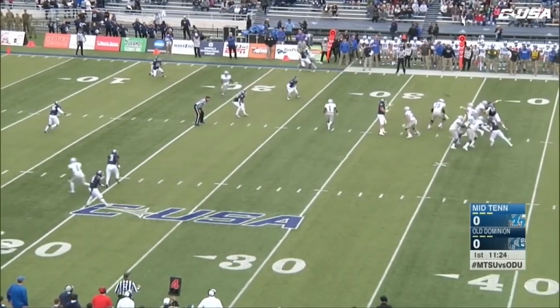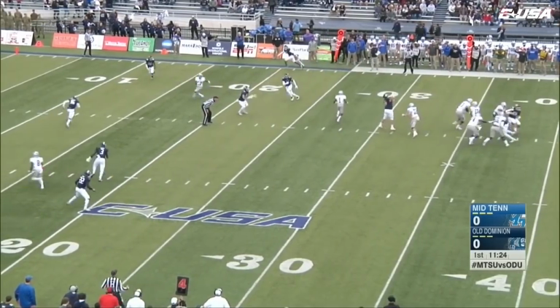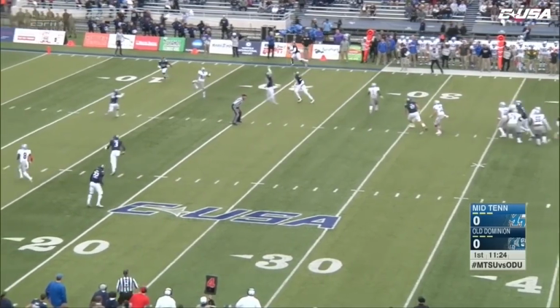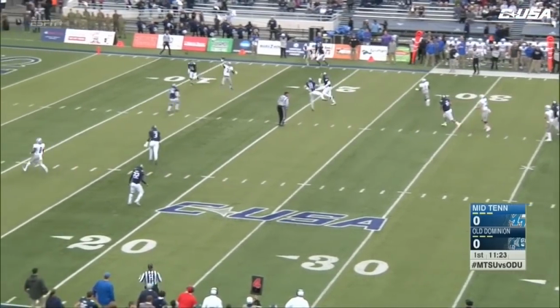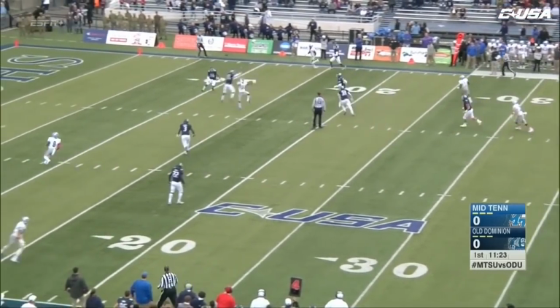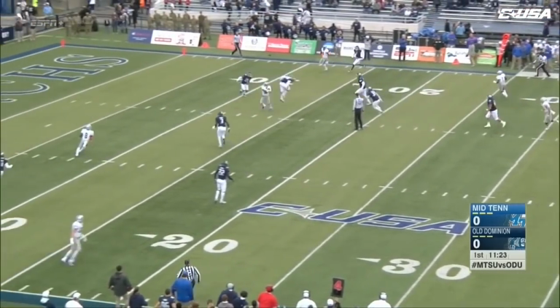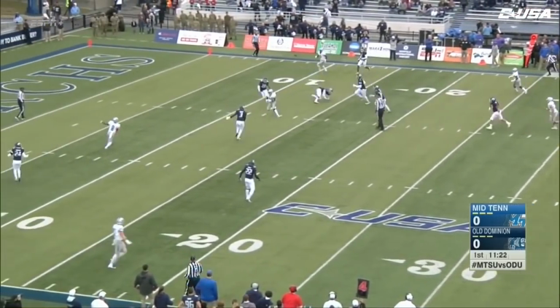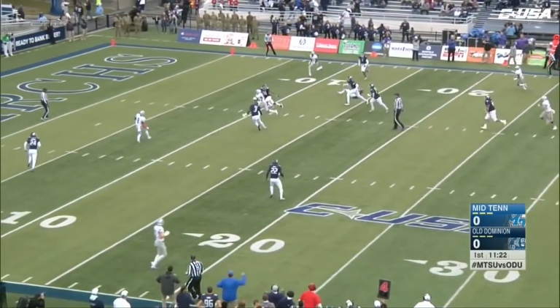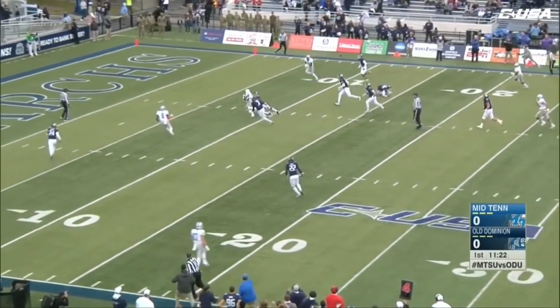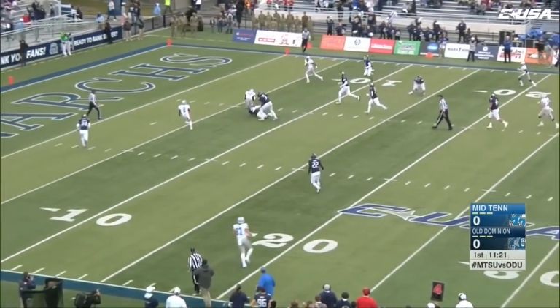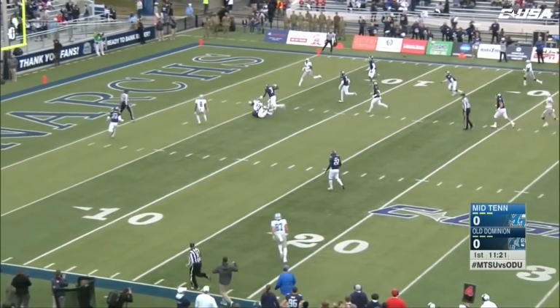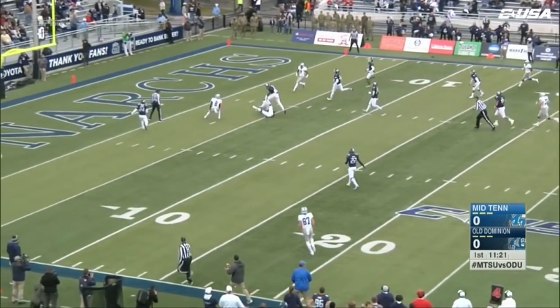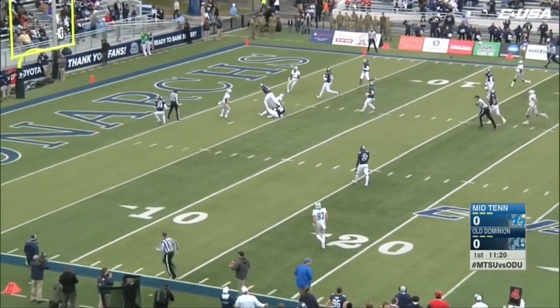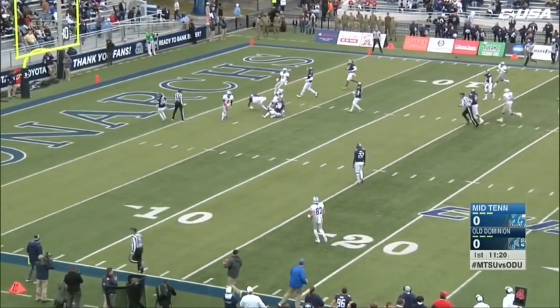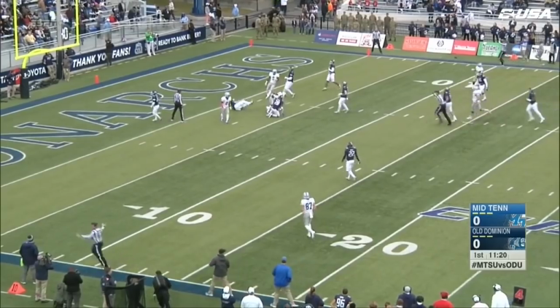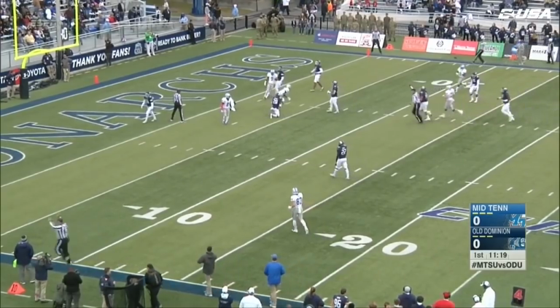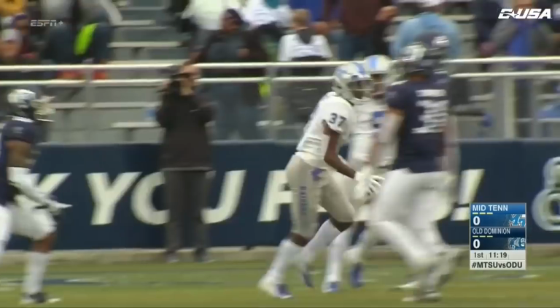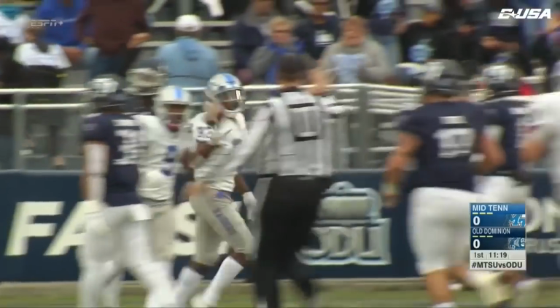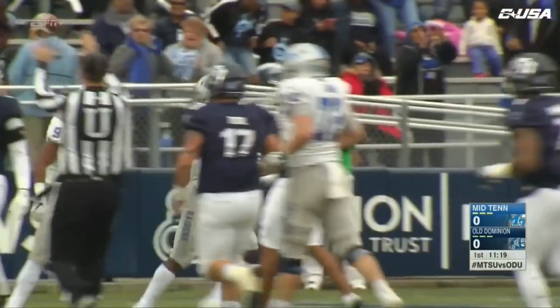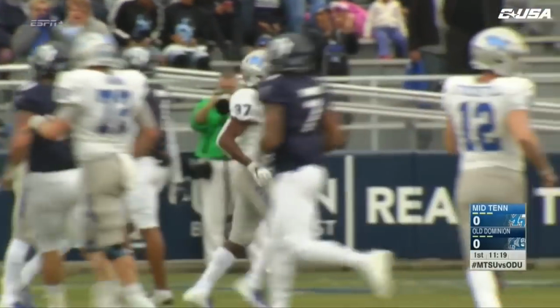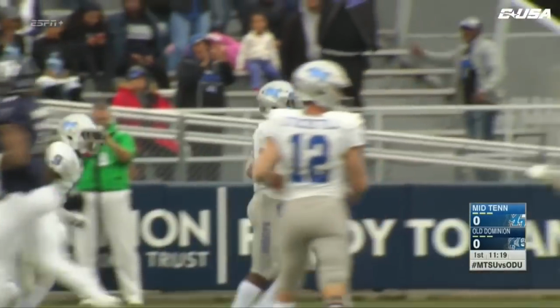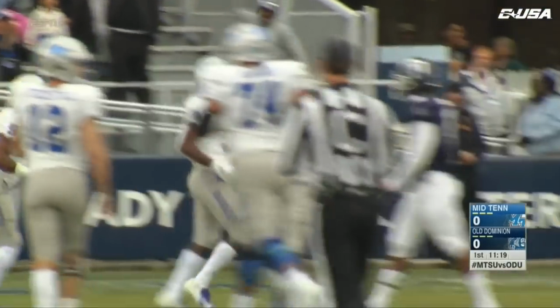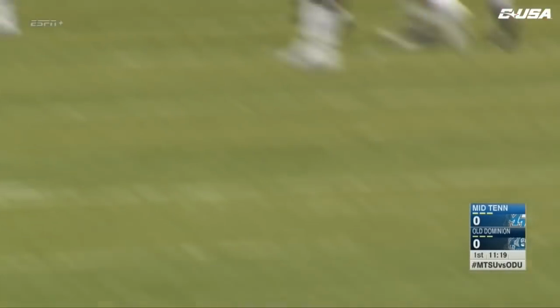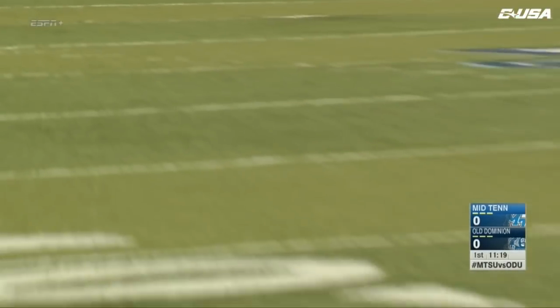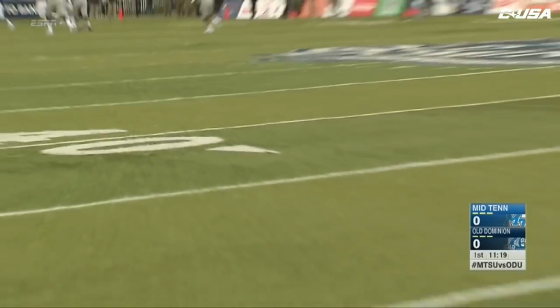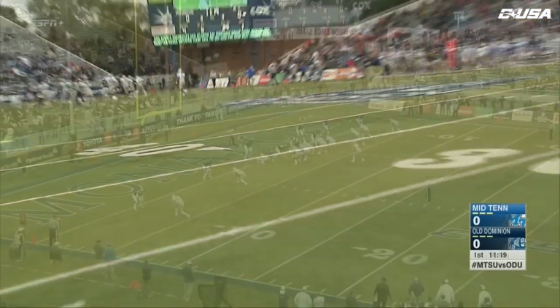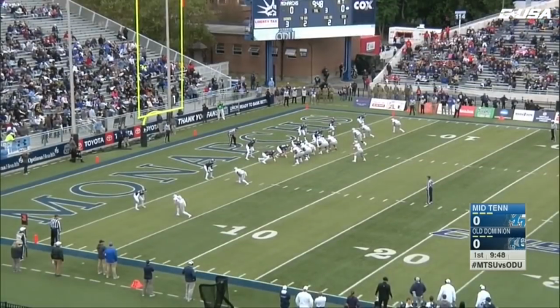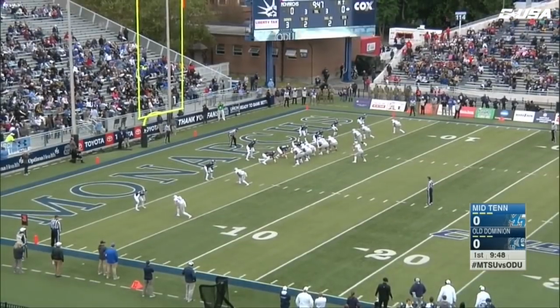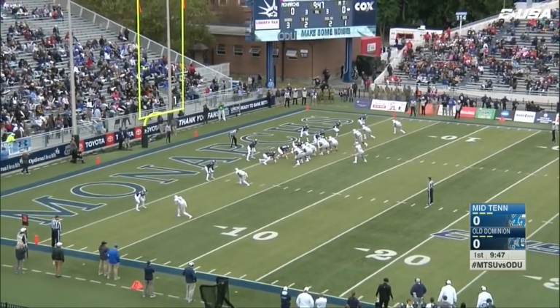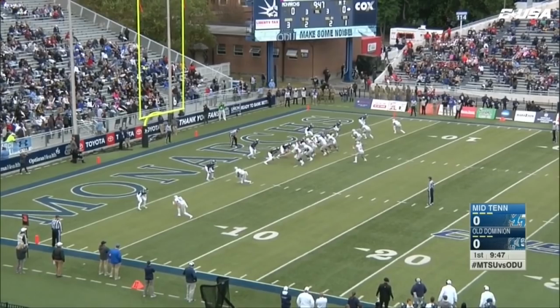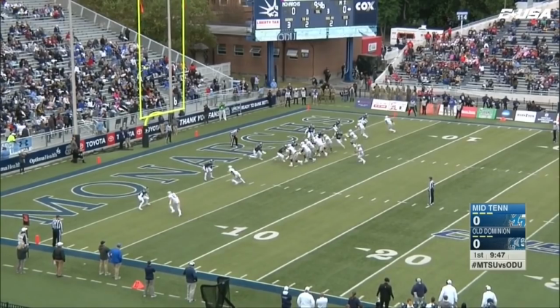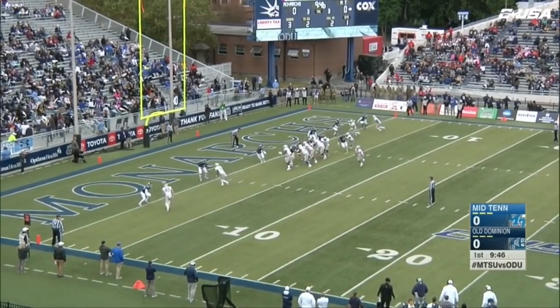He's got it, looking to unload it over the middle — he has a man. Pass is going to be tipped to himself. What a play there by Patrick Smith, the redshirt senior. They call it at the two-yard line.